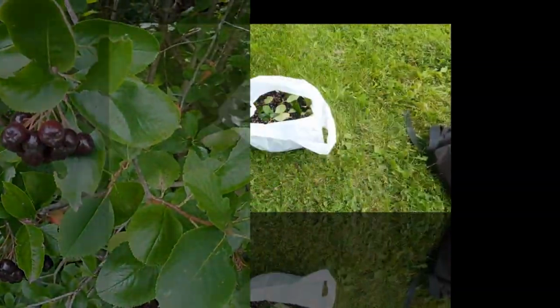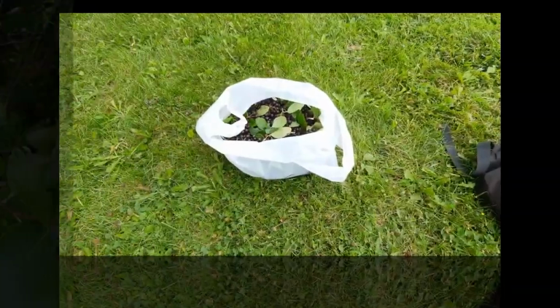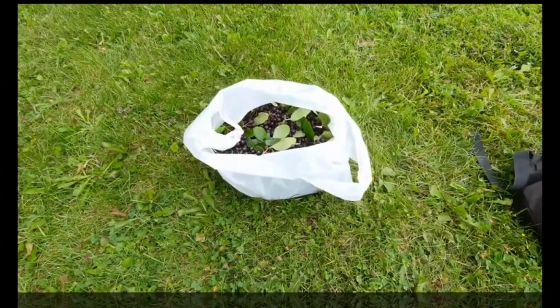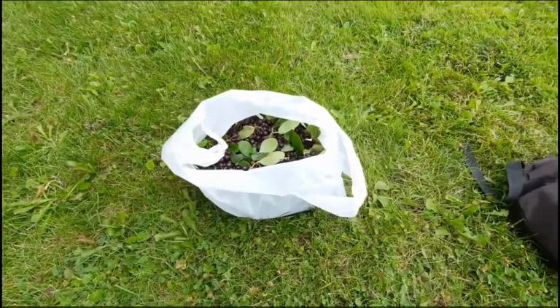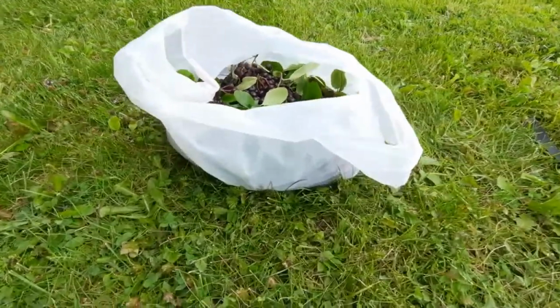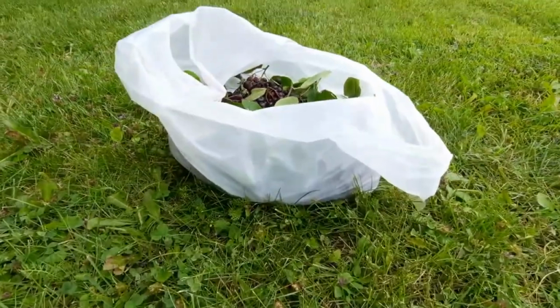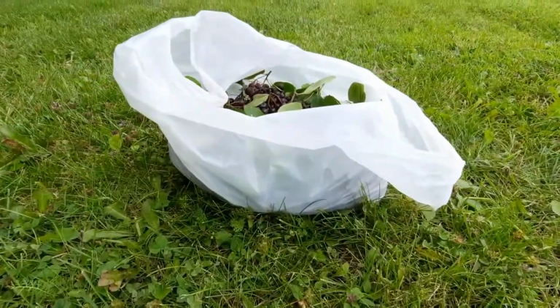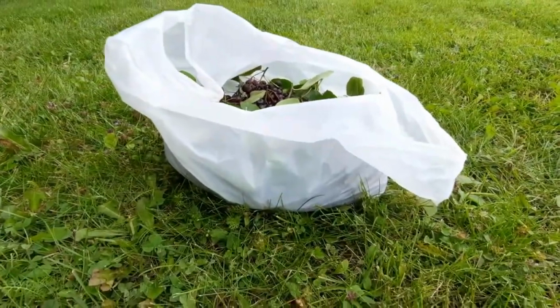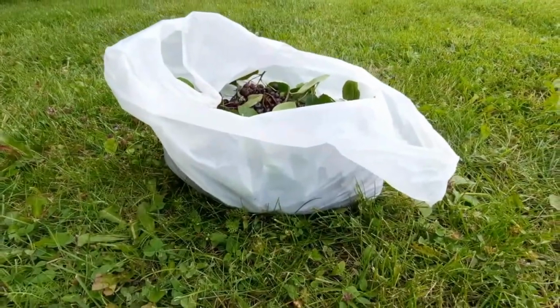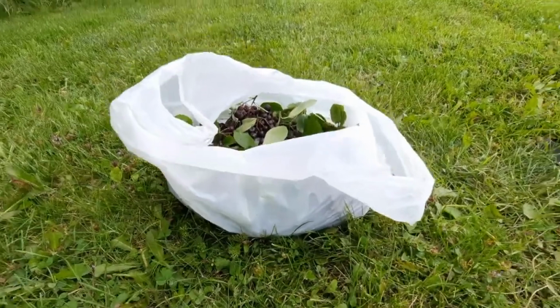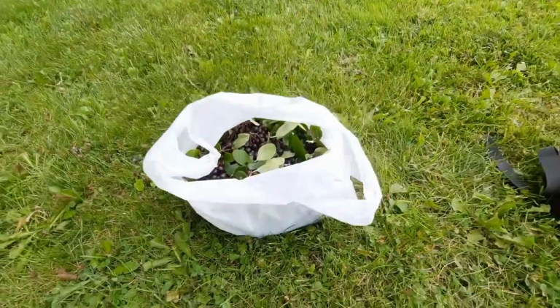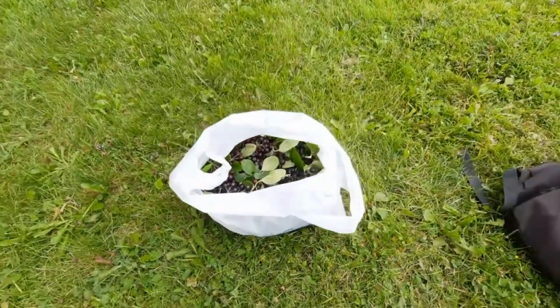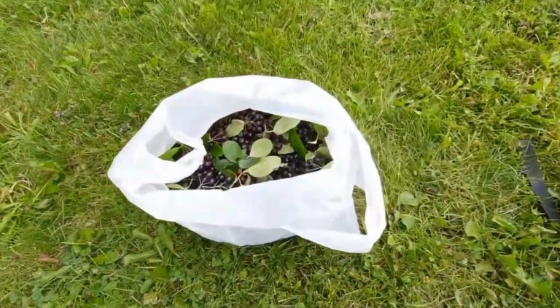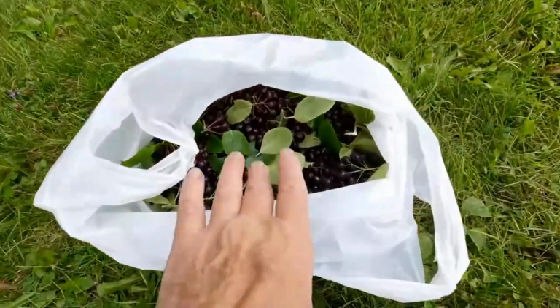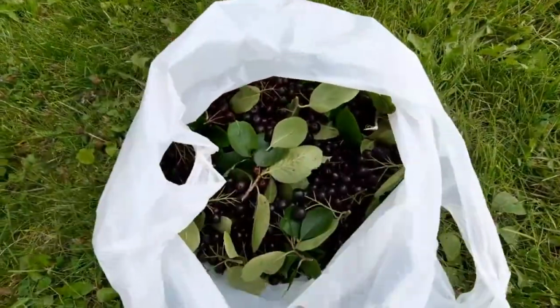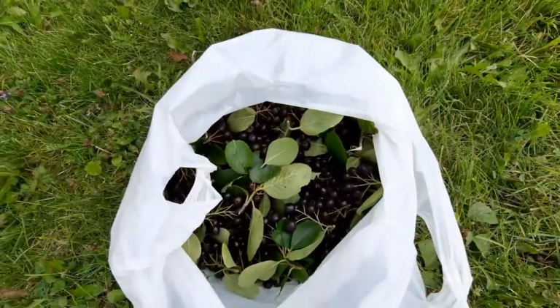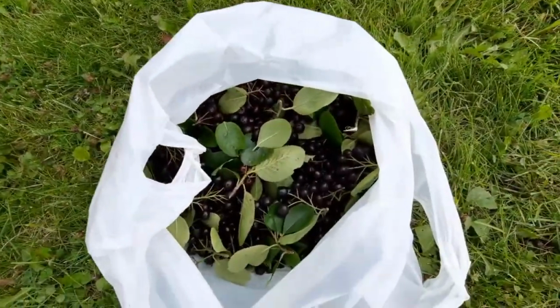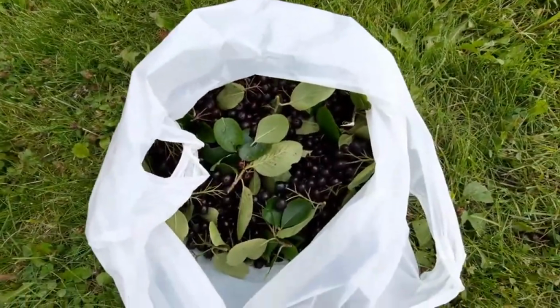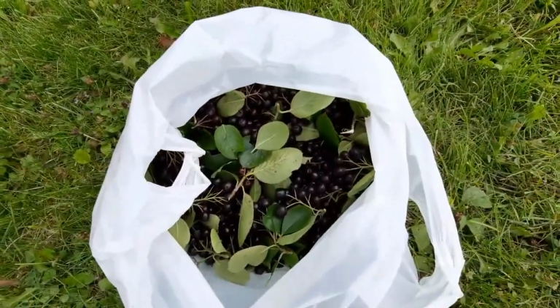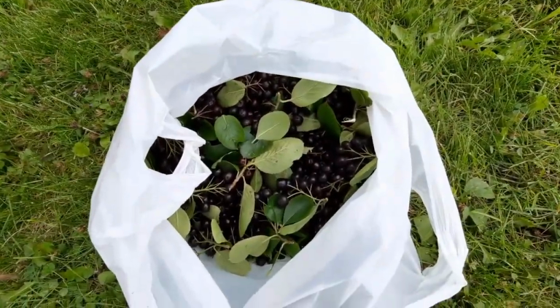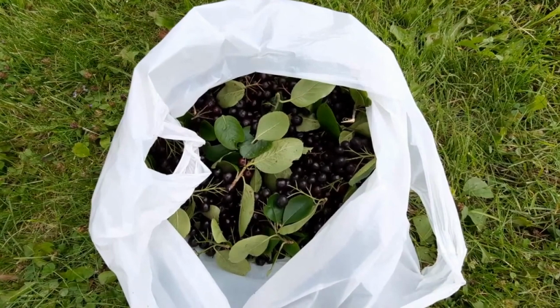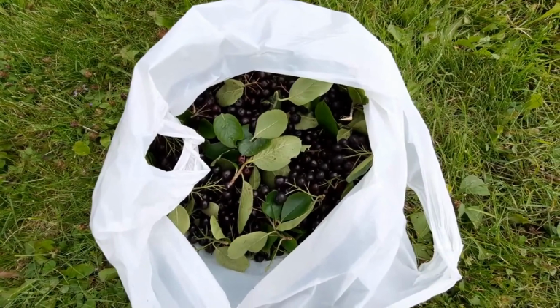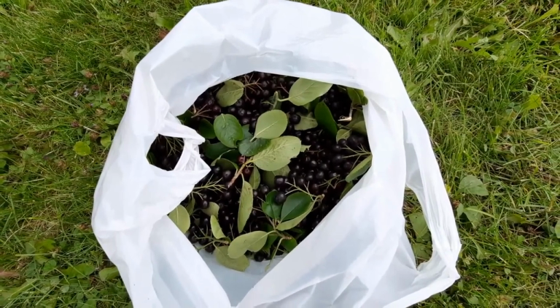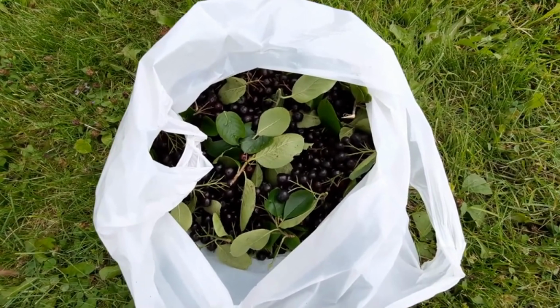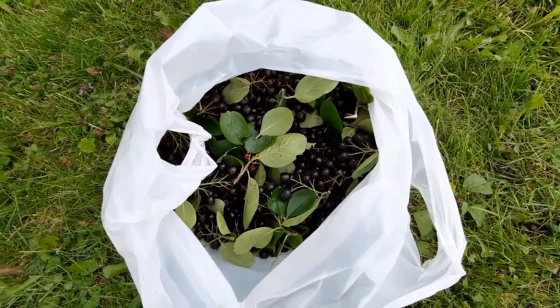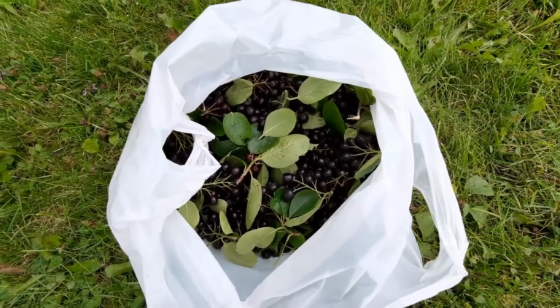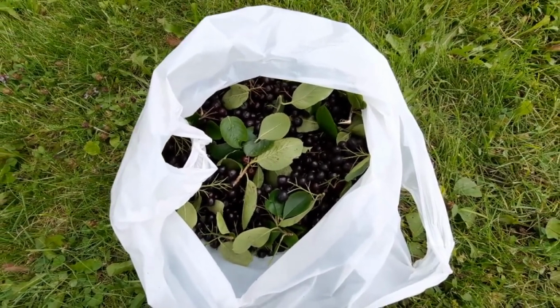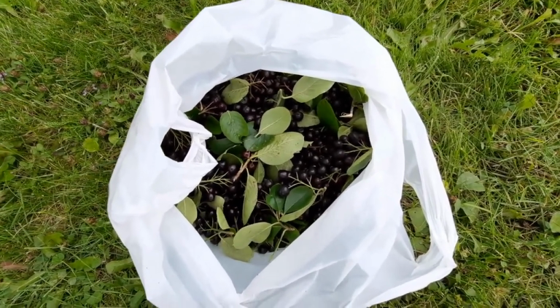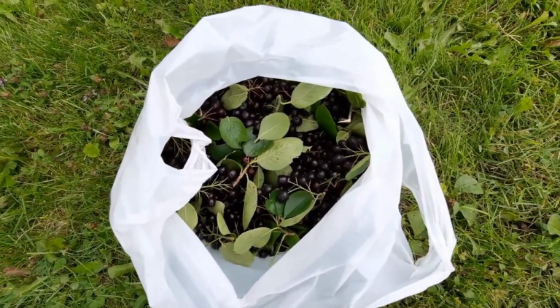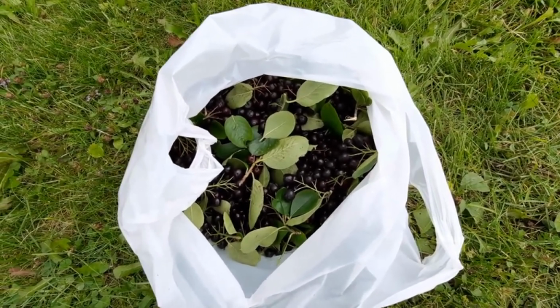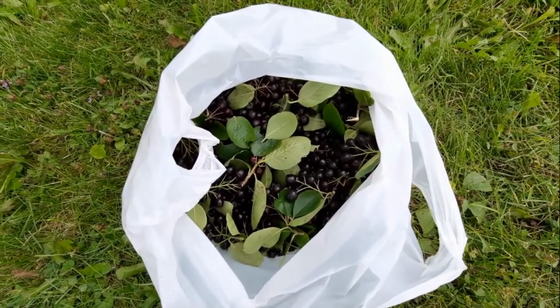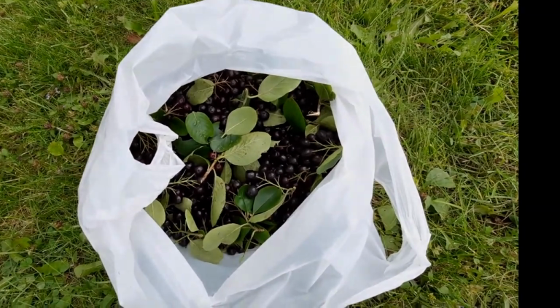Before I go home, look at what I just got in 10 to 15 minutes! First, before I can tell you how many I picked, I've got to get these home, clean them up, and measure them out.